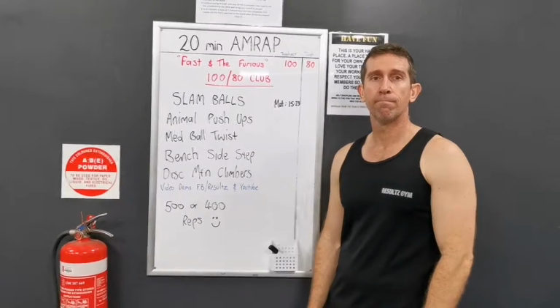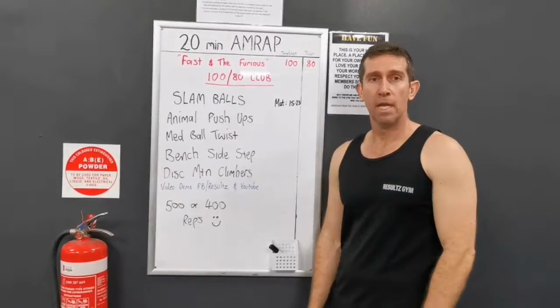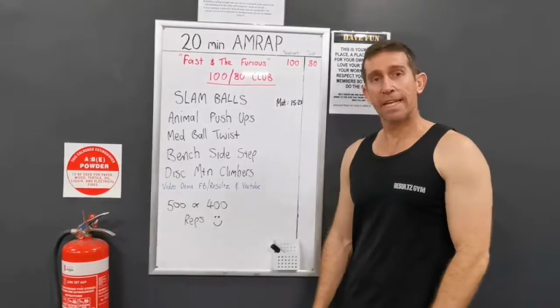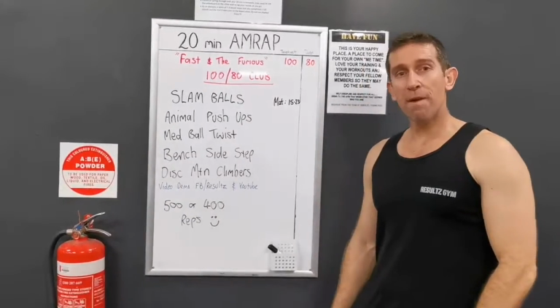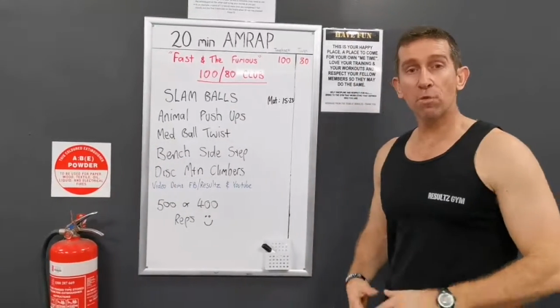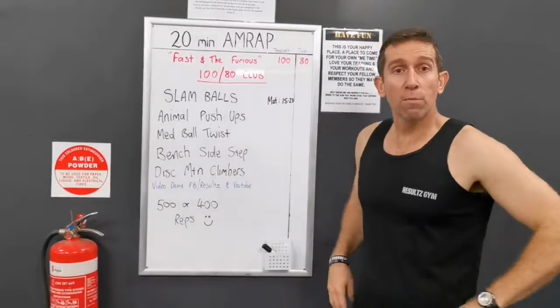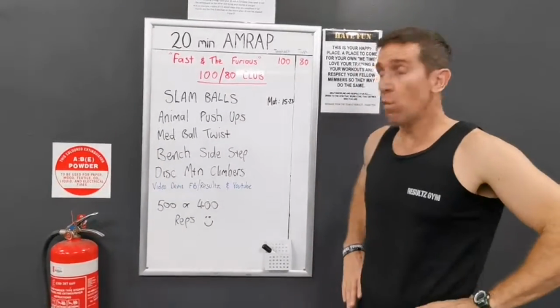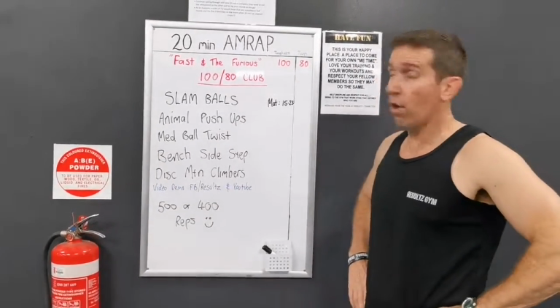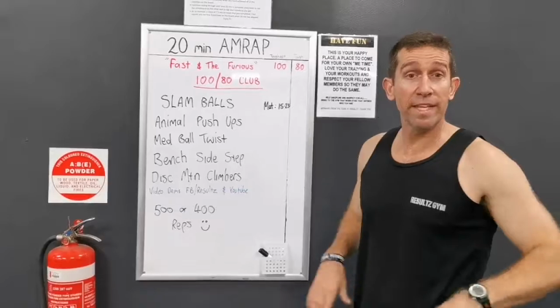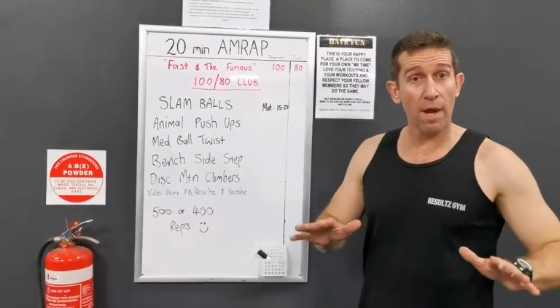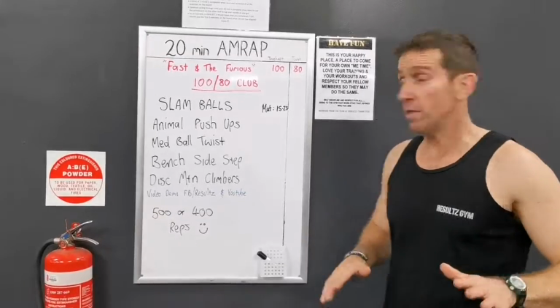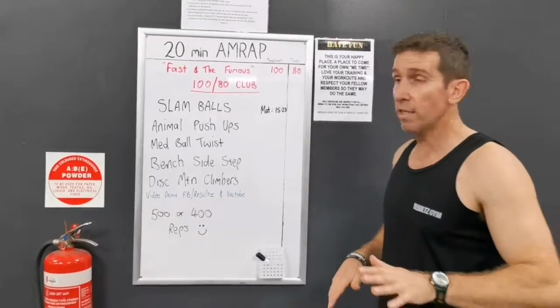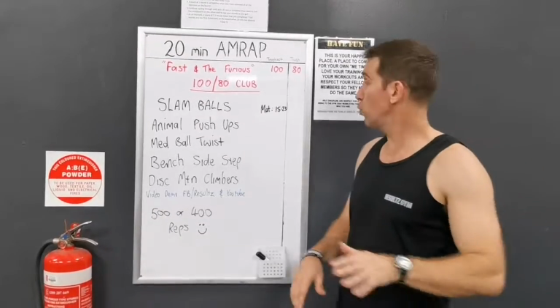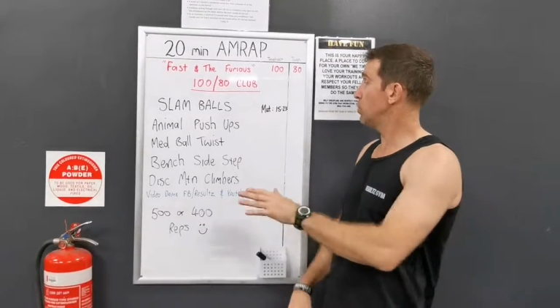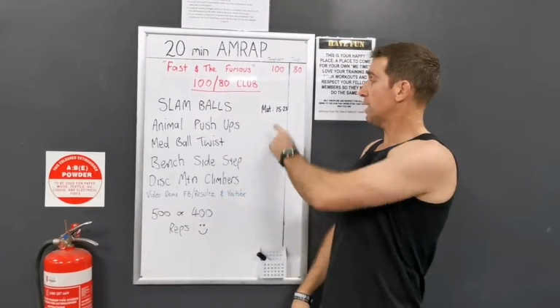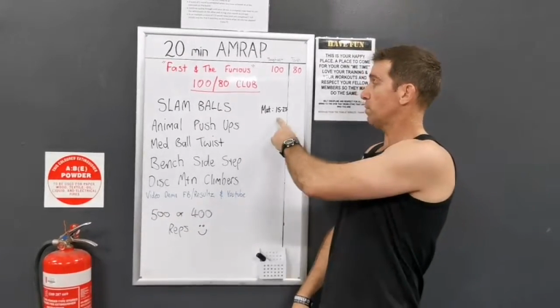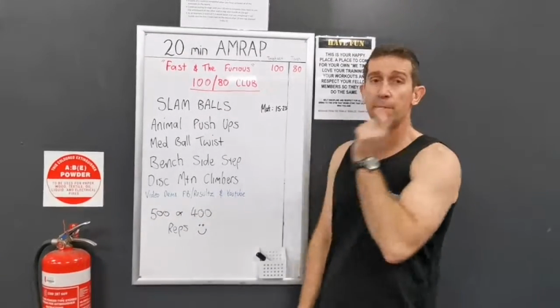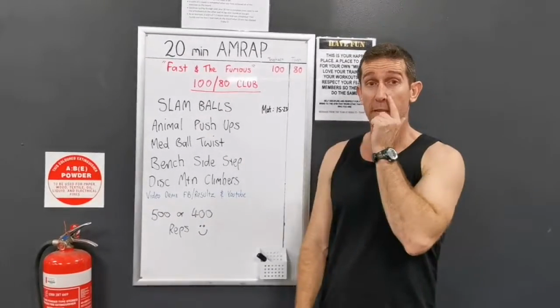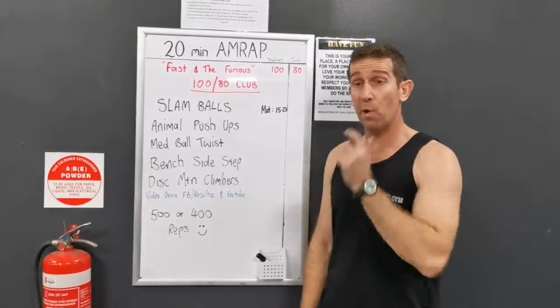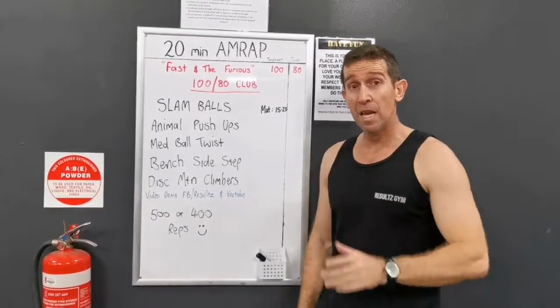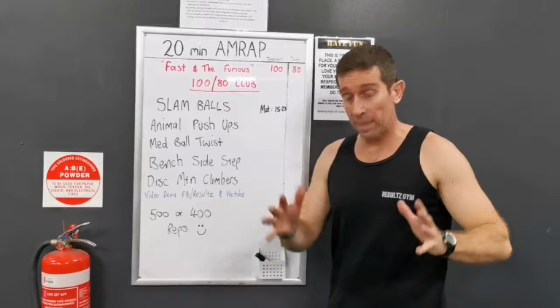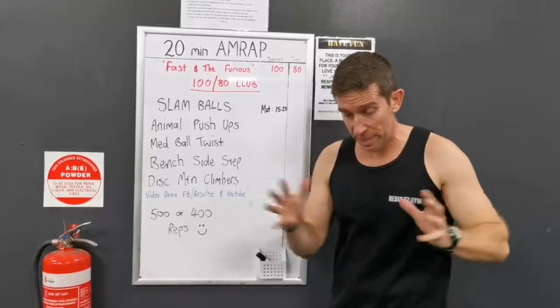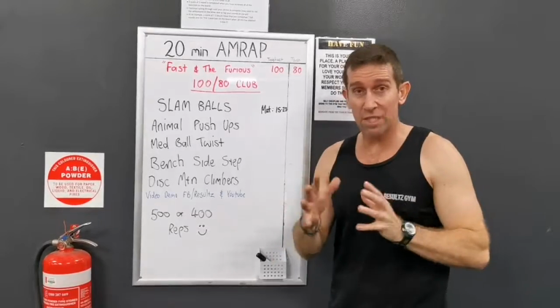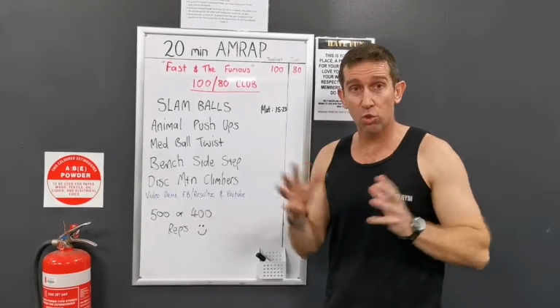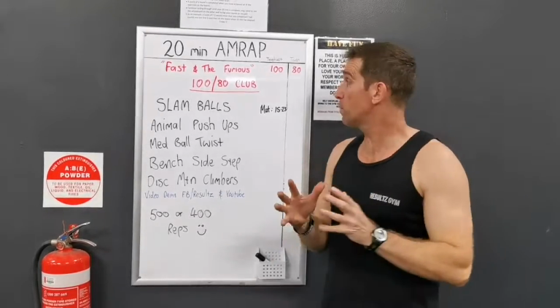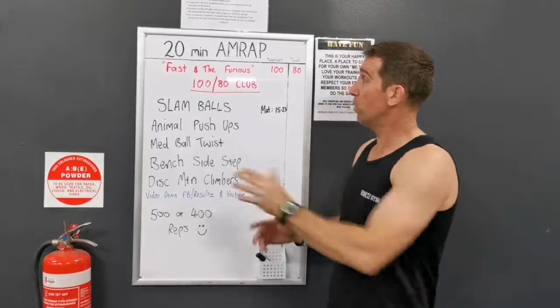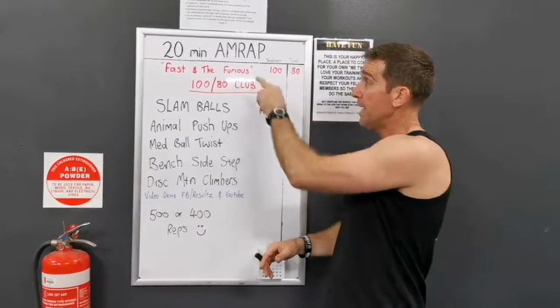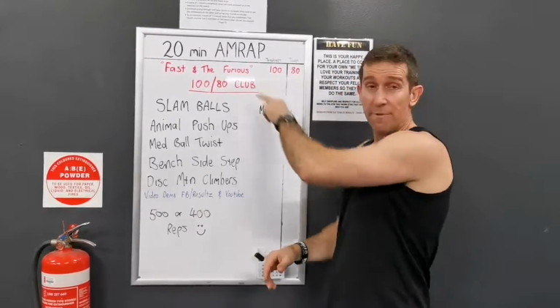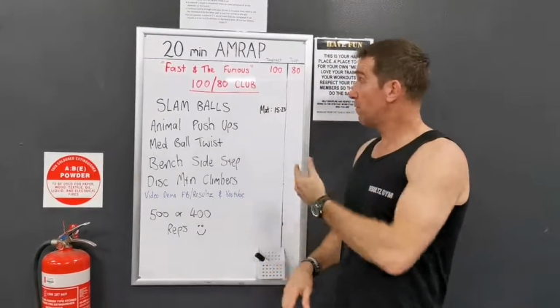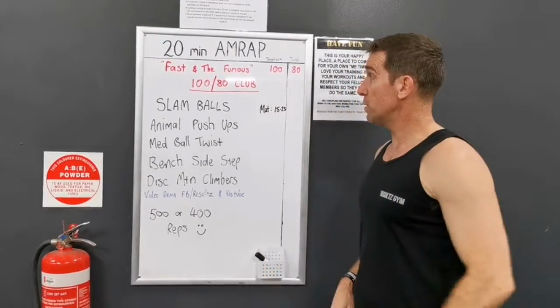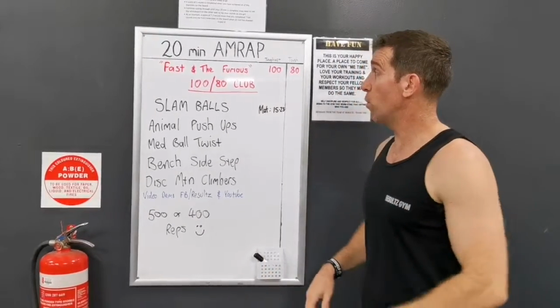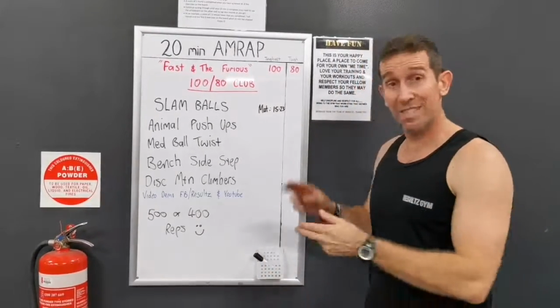G'day guys, Matt from Results Gym. Welcome to another workout of the week. No AMRAP this week, so the good news is today took me 15 minutes 23. I kept the transitions as short as possible — it is the Fast and the Furious this morning.